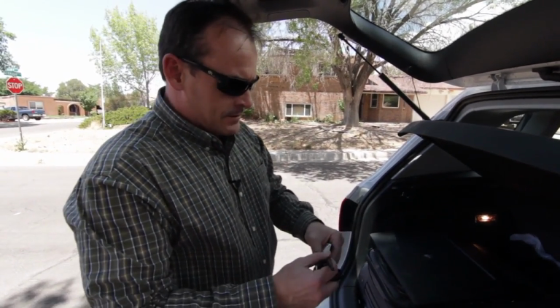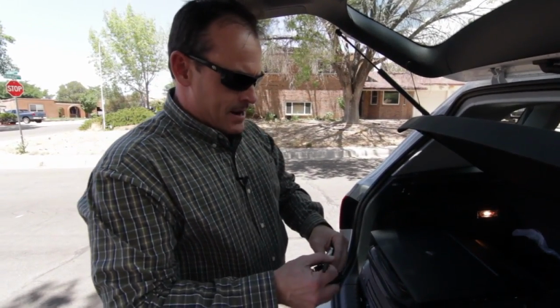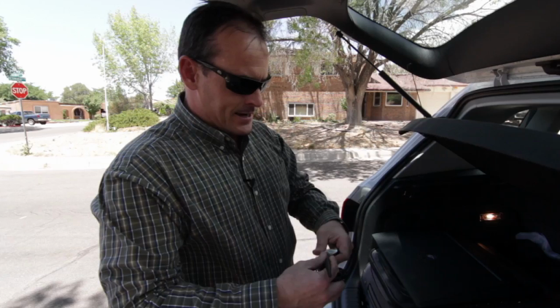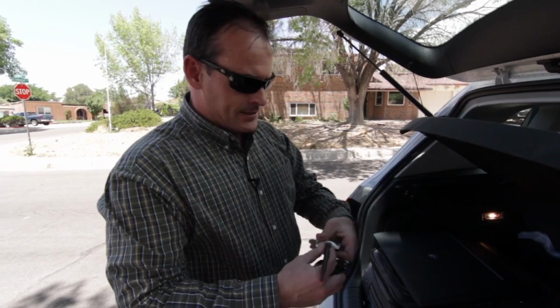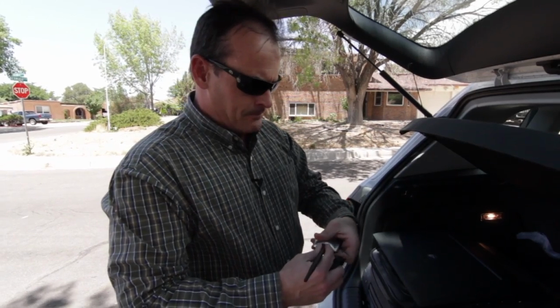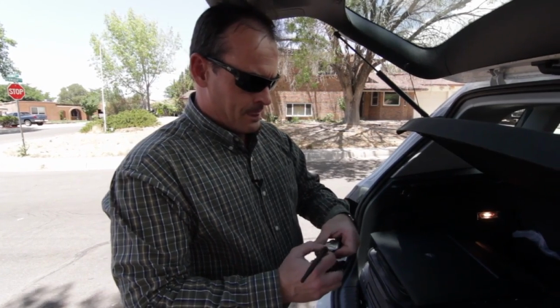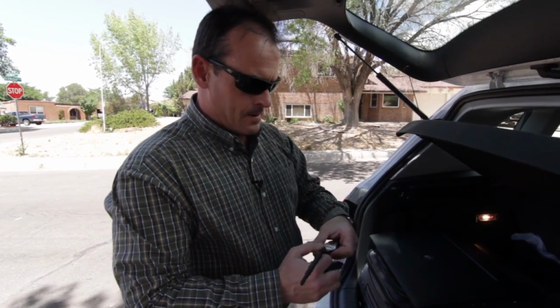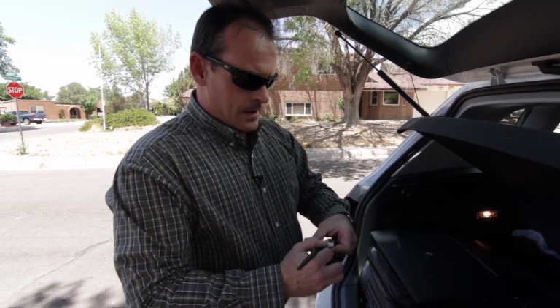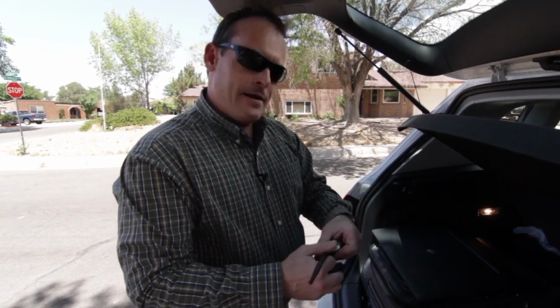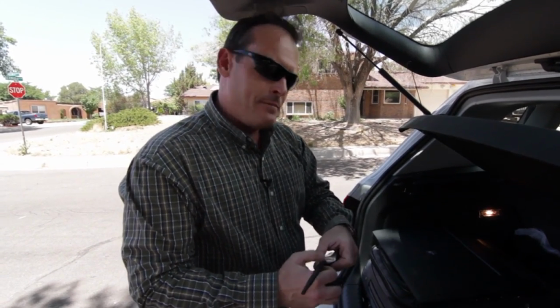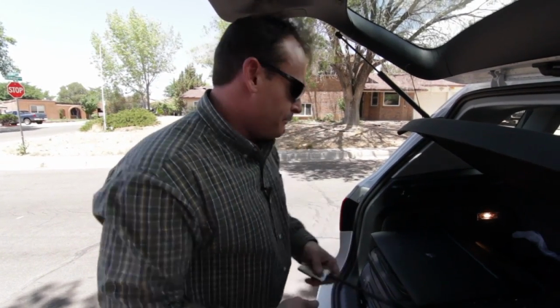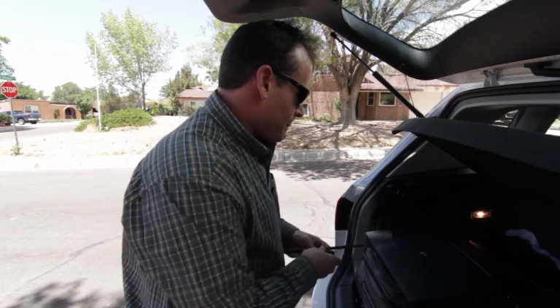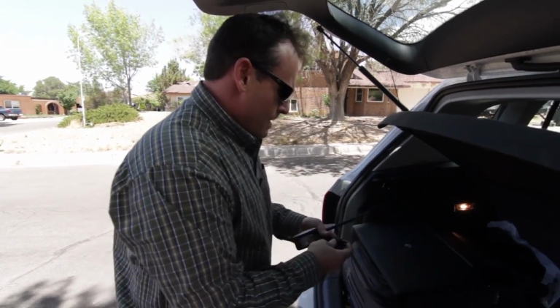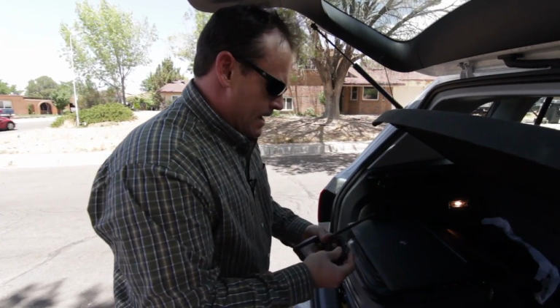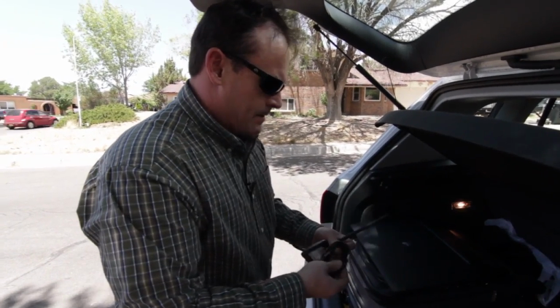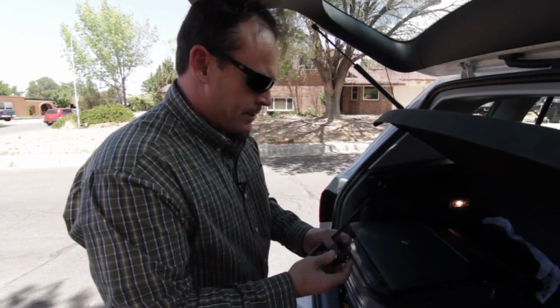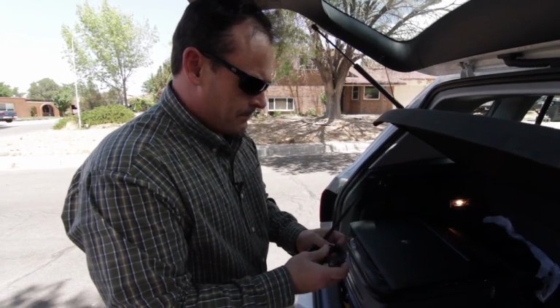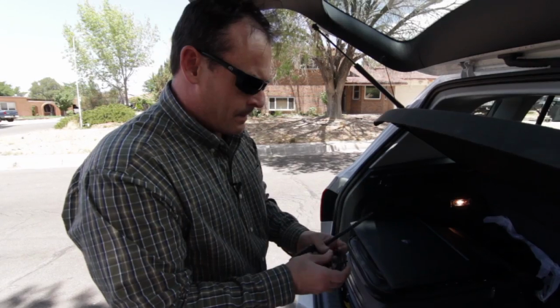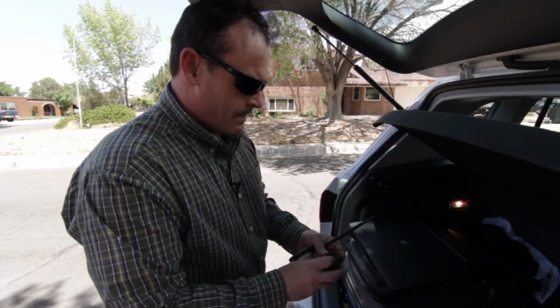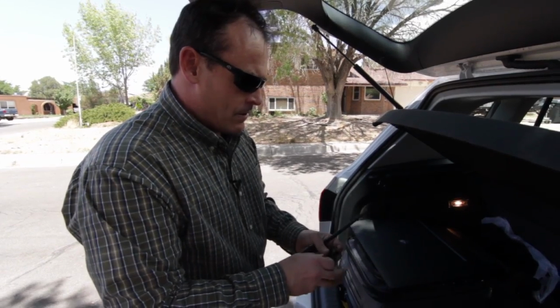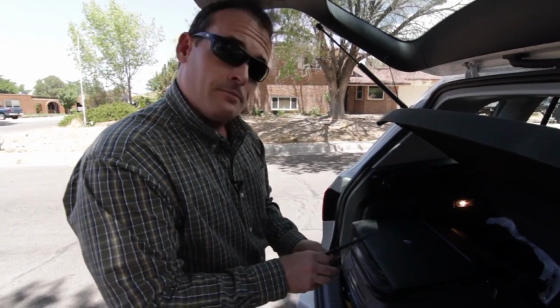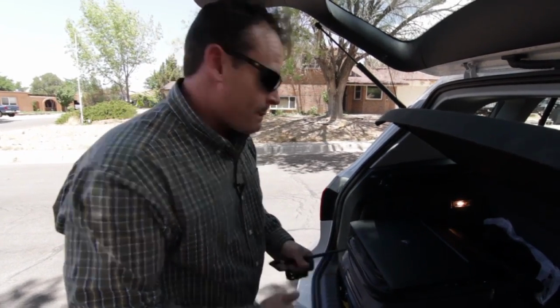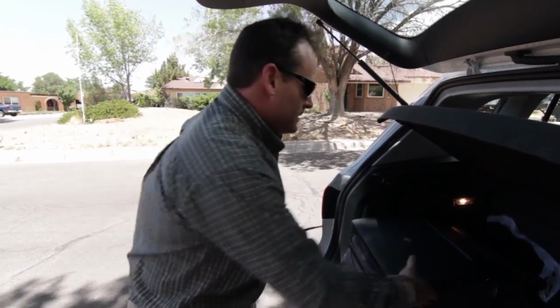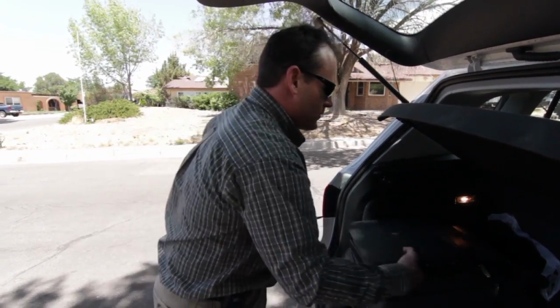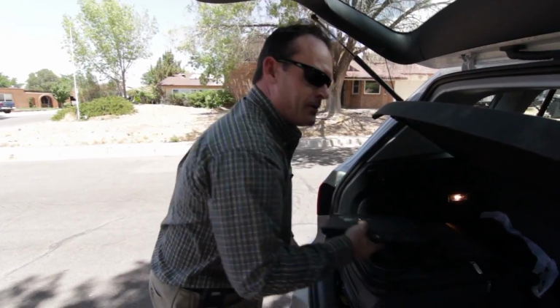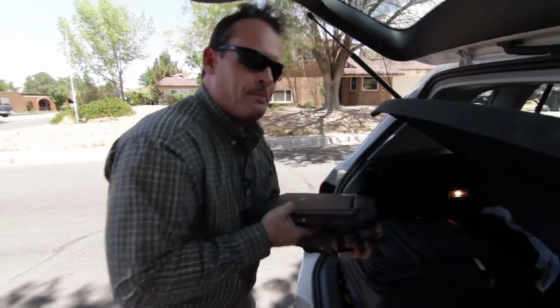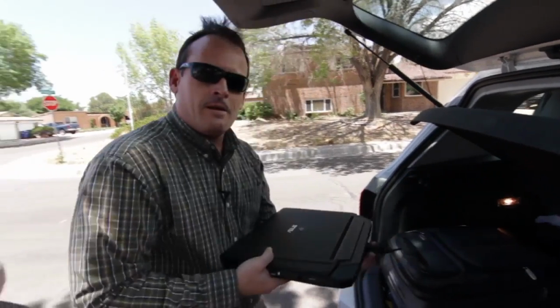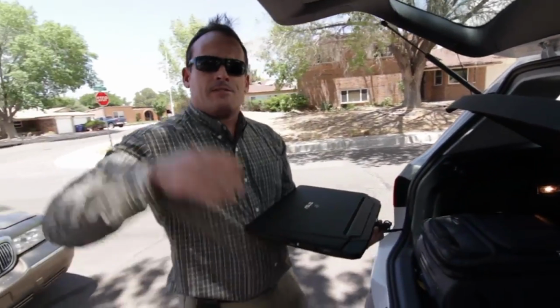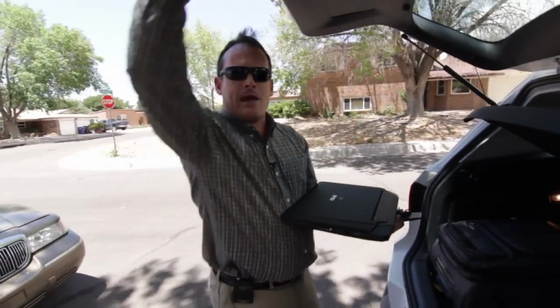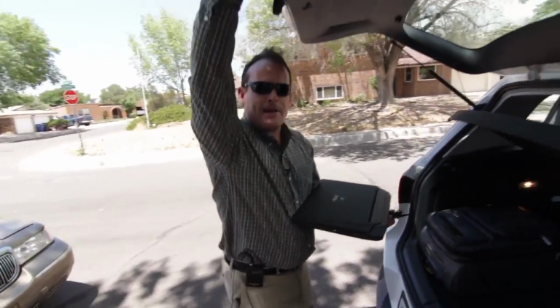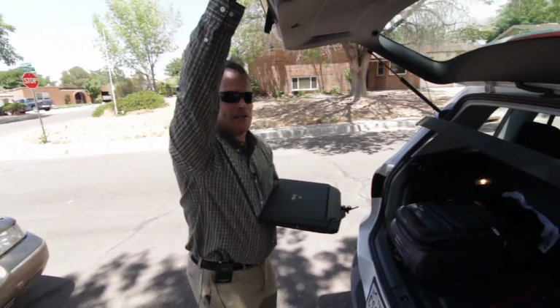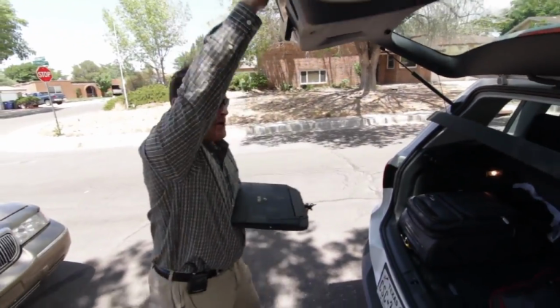I'm going to put my external antenna on, which gives me about 9 dB gain, and plug it in, and away we go. Let's go ahead and hop in the car, fire up Backtrack, and take a look at what we've got.